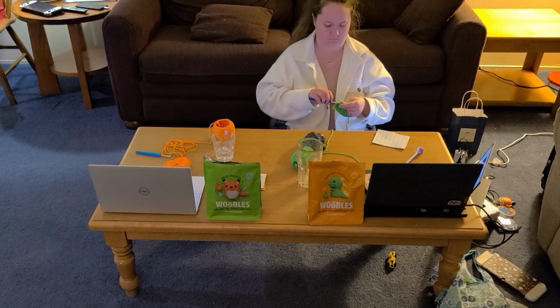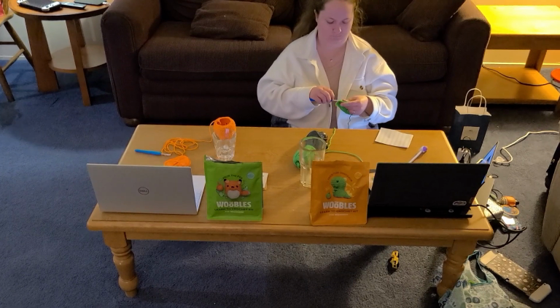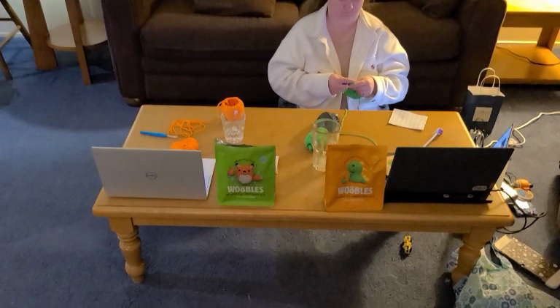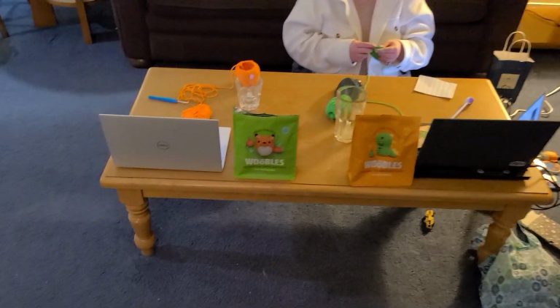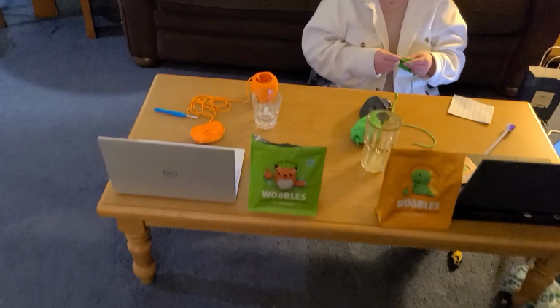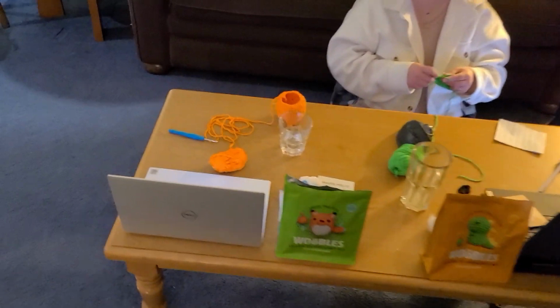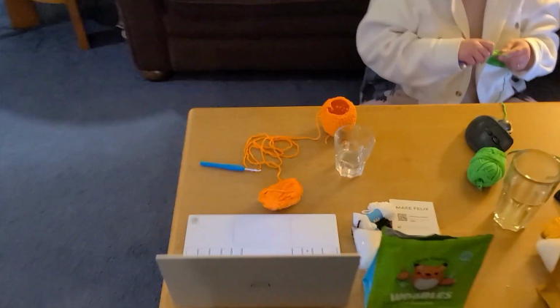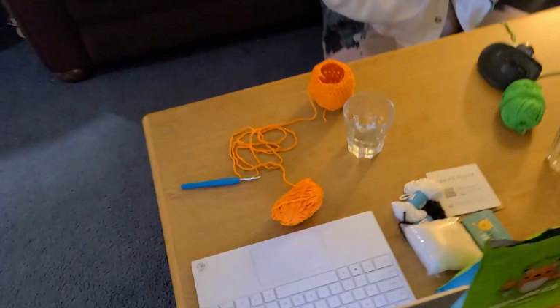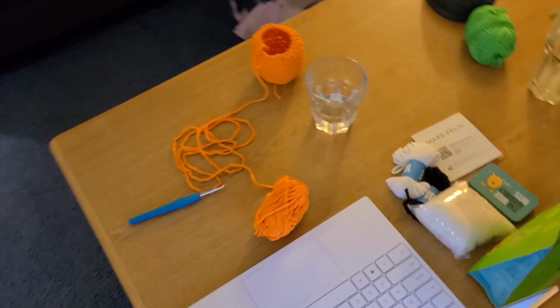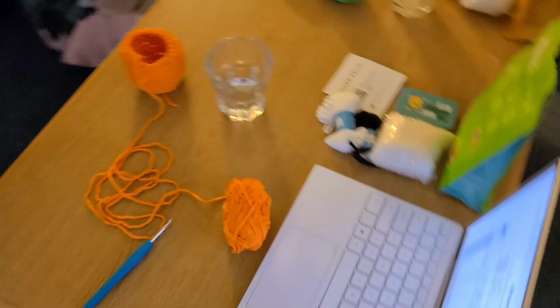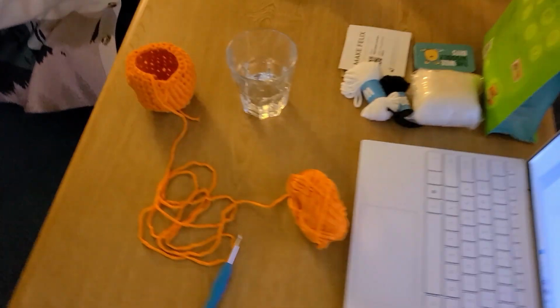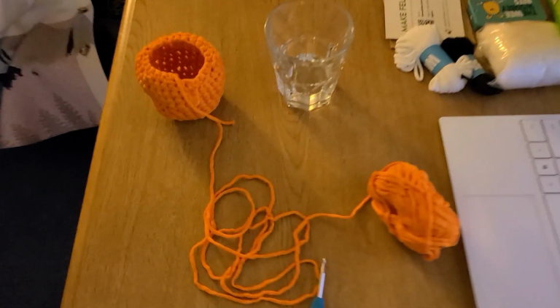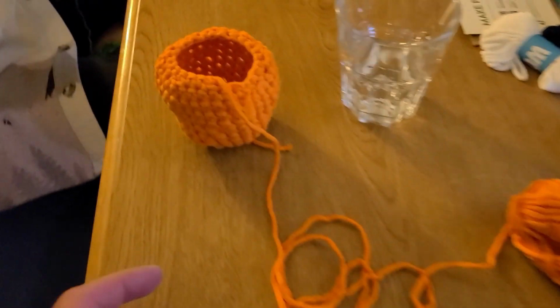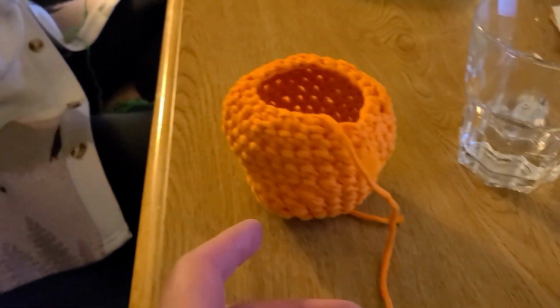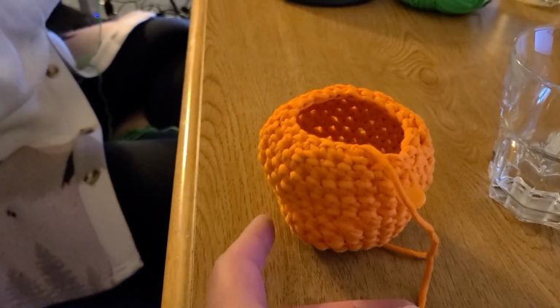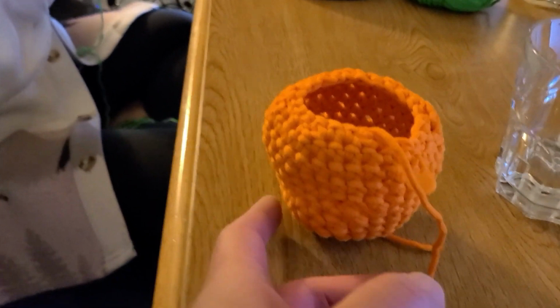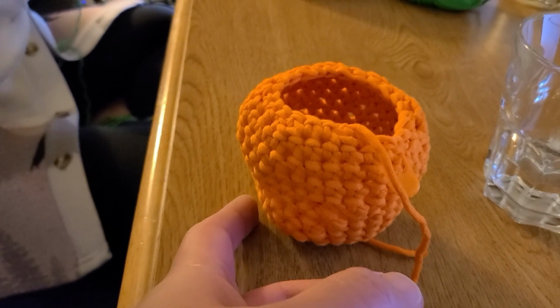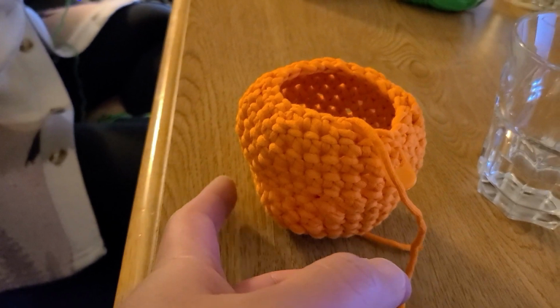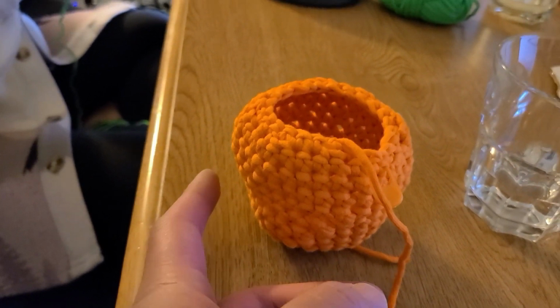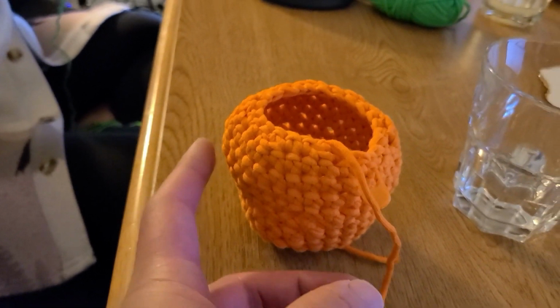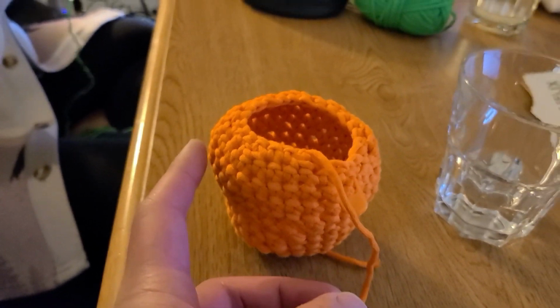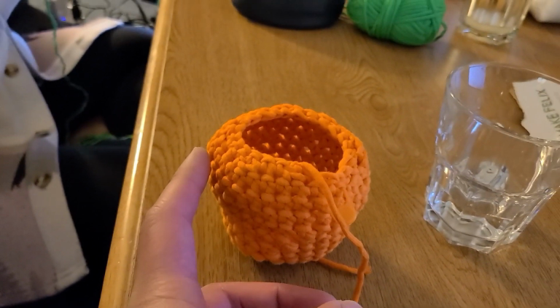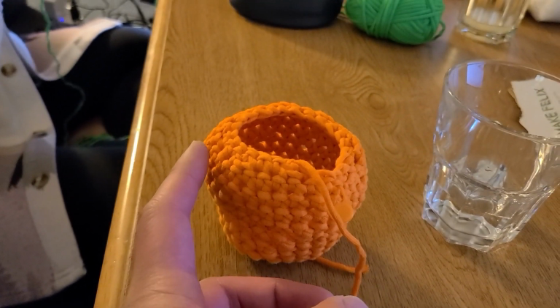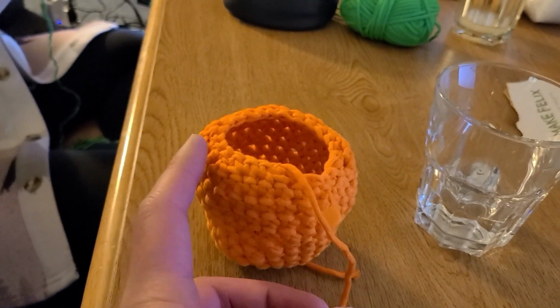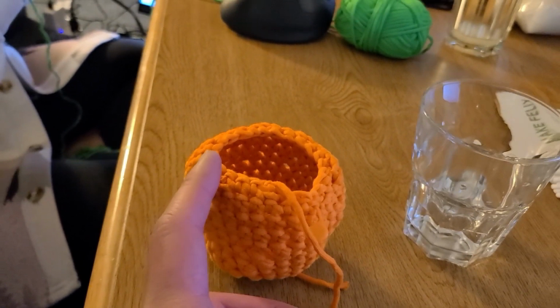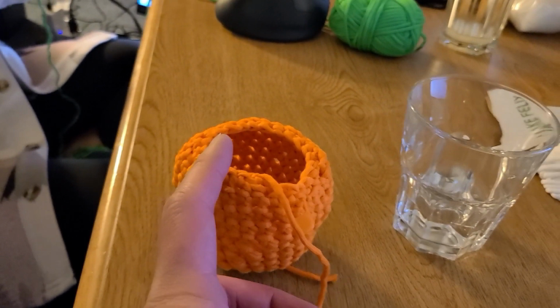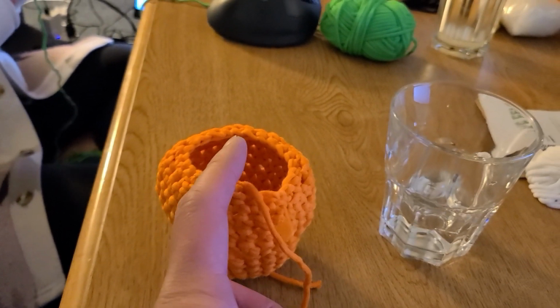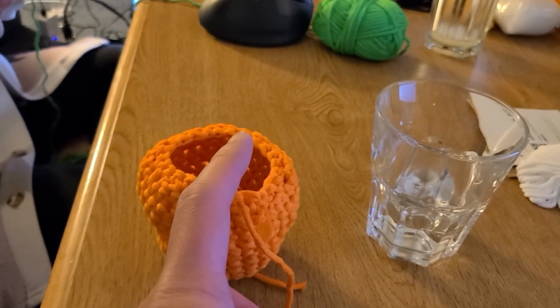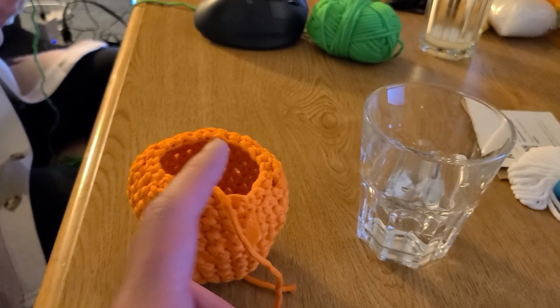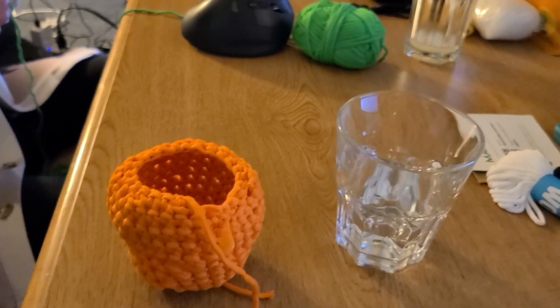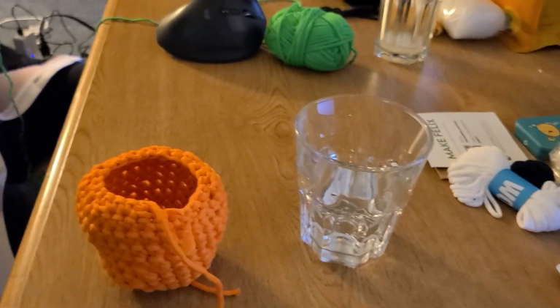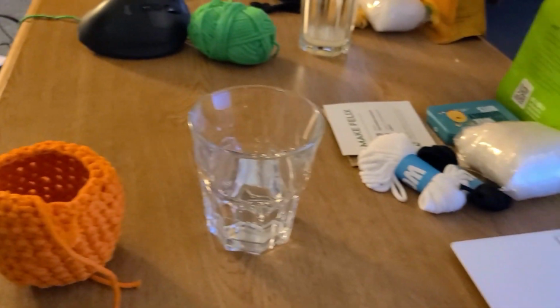I have figured out the decrease stitch. My understanding is the increase stitch will make the ball bigger, and then once we get here, we need to use the decrease stitch to close it up.